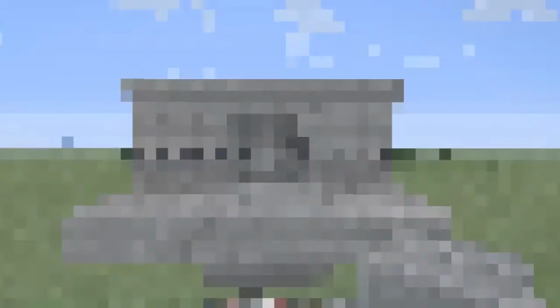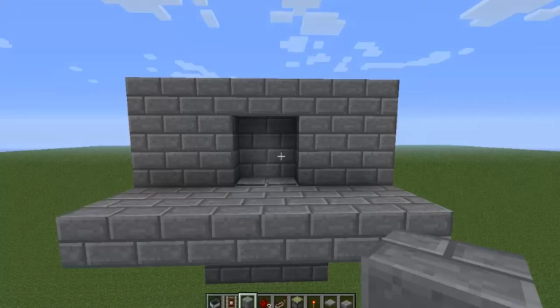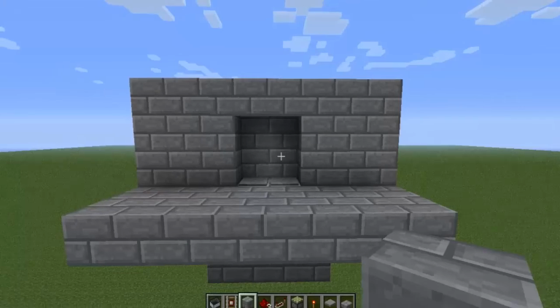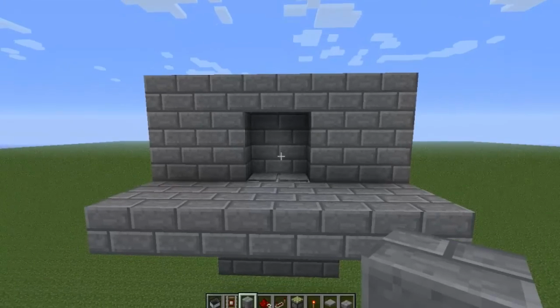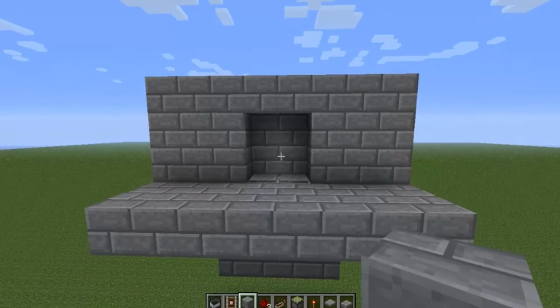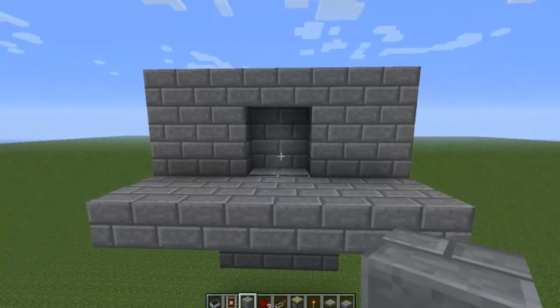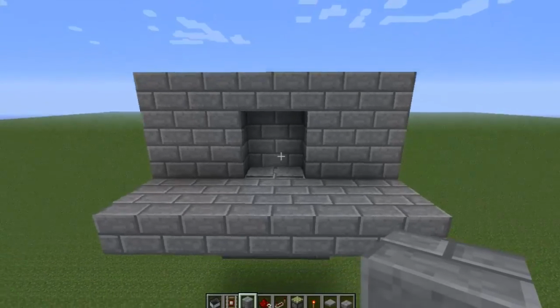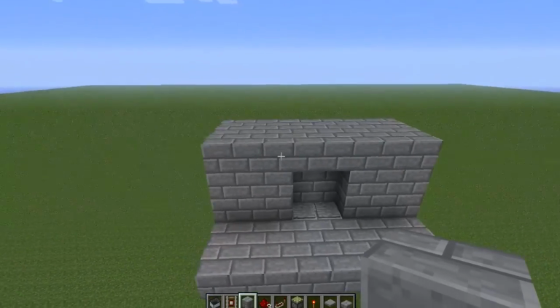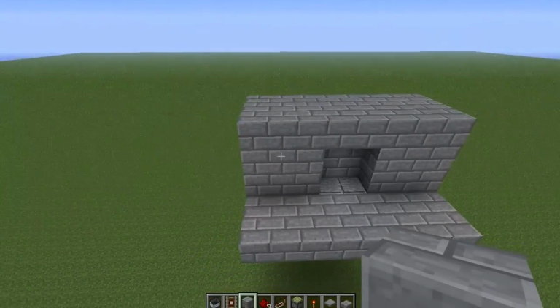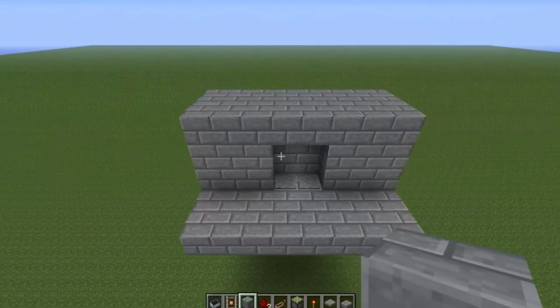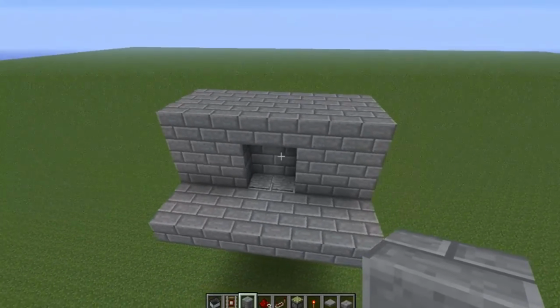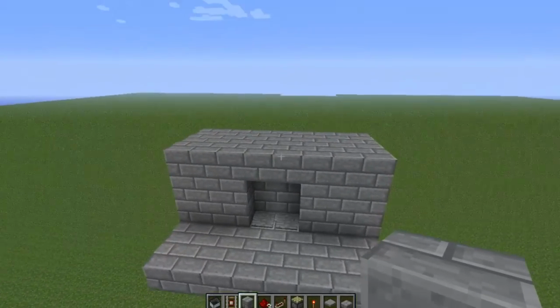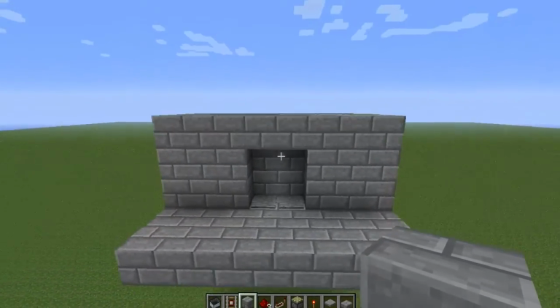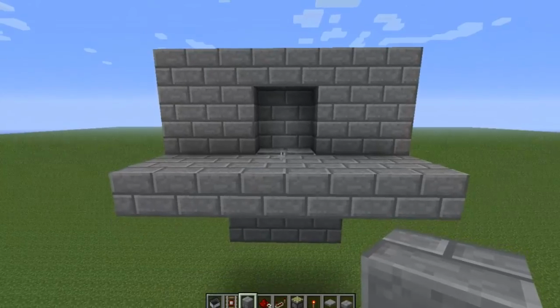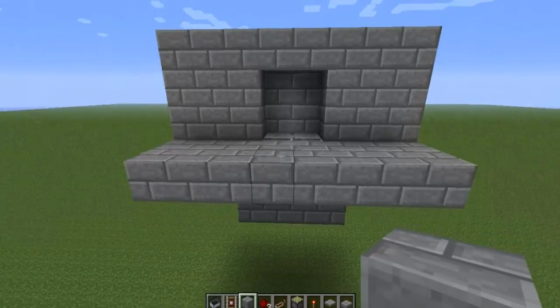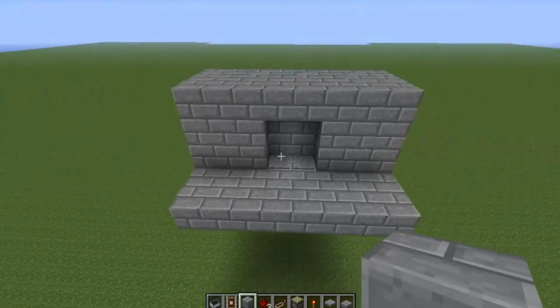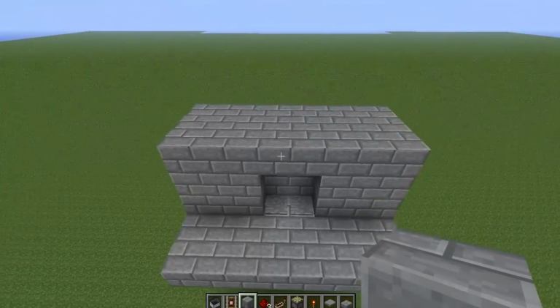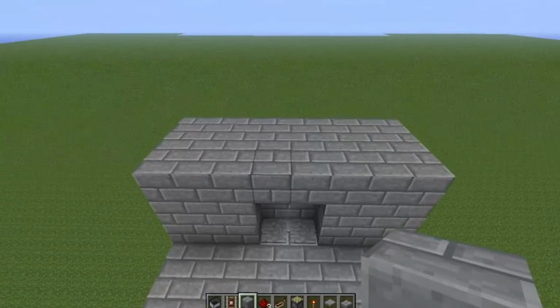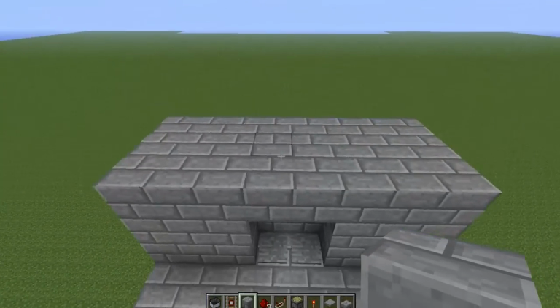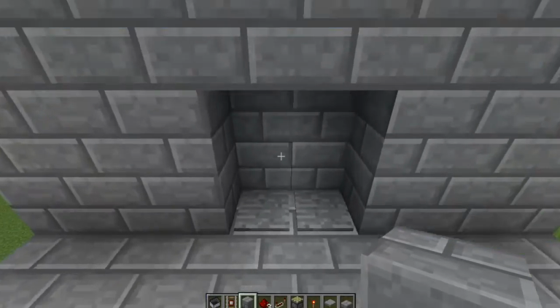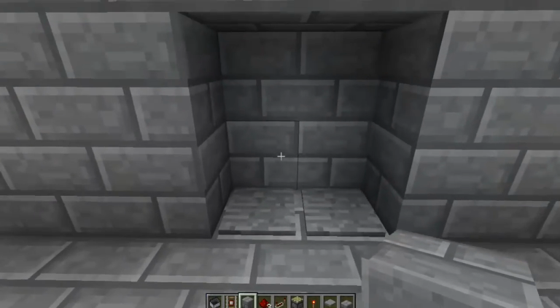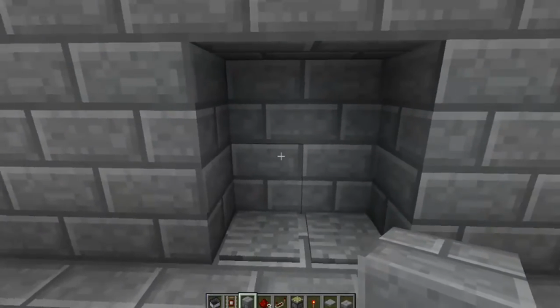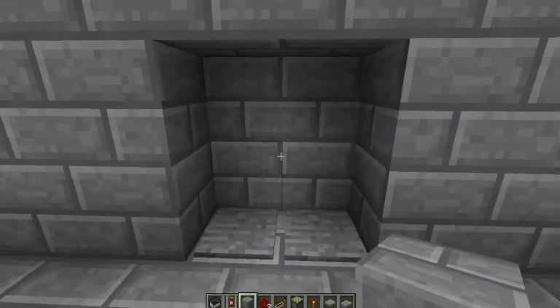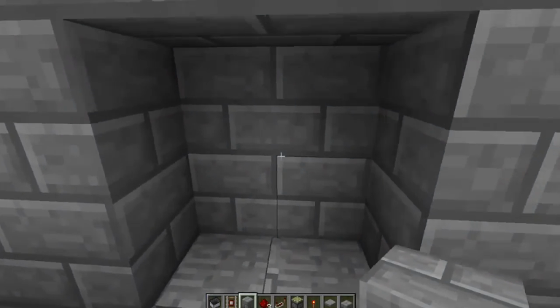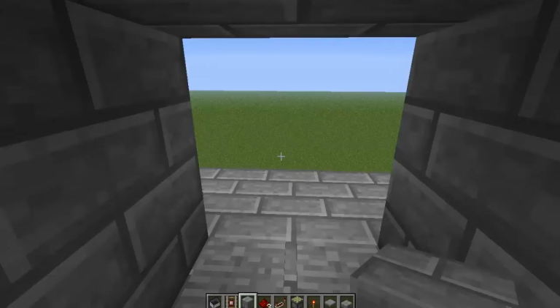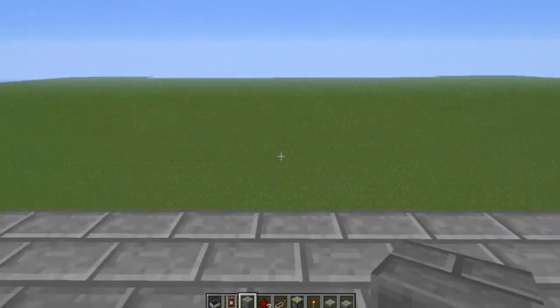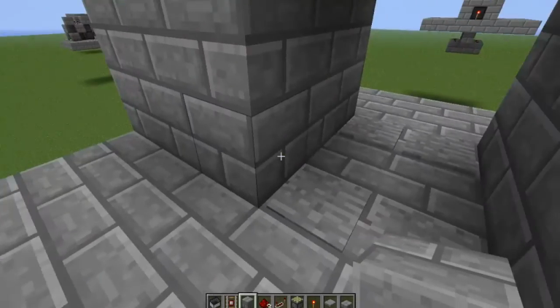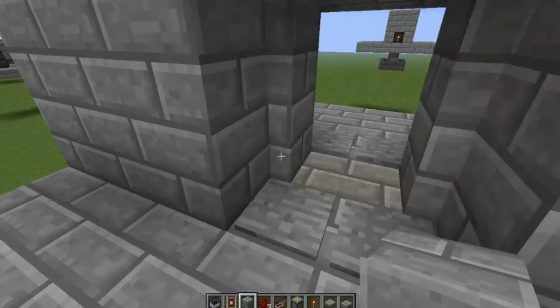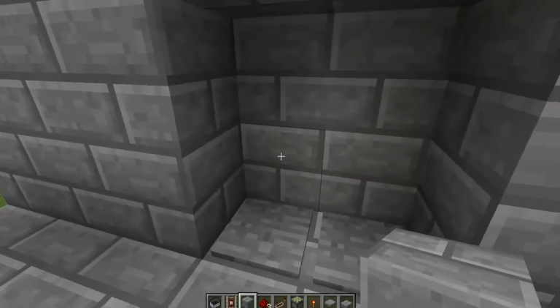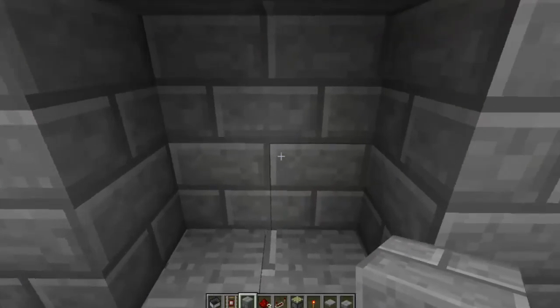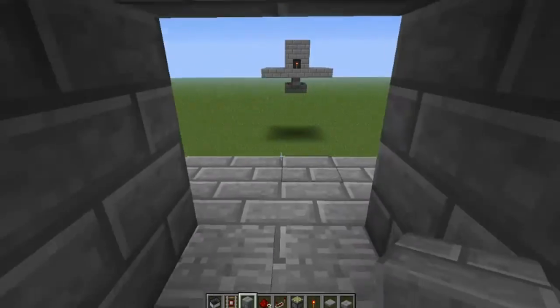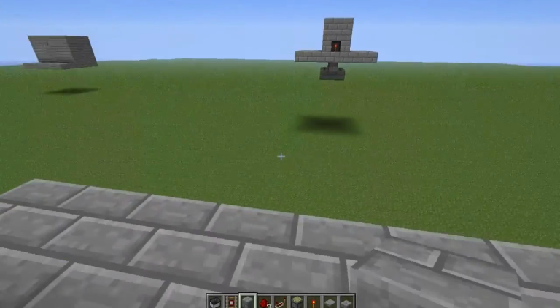Hey, what's going on guys, it's Two-Step Productions with another Minecraft video. Today I'm just going to show you a very basic 2x2 door. It's not hidden, but it's very easy to make and it opens and closes very quickly.